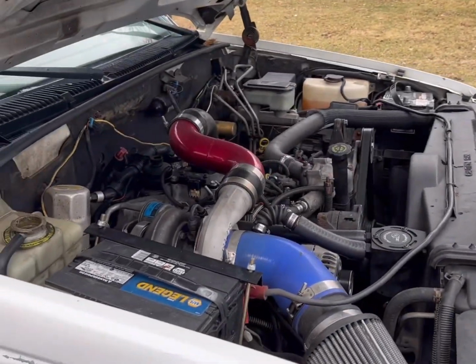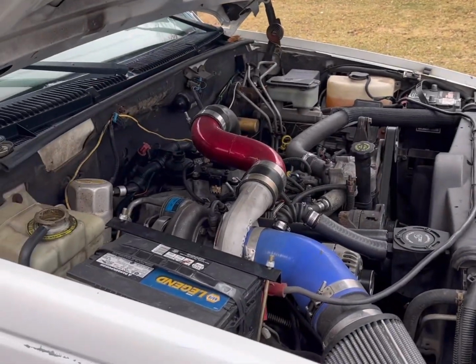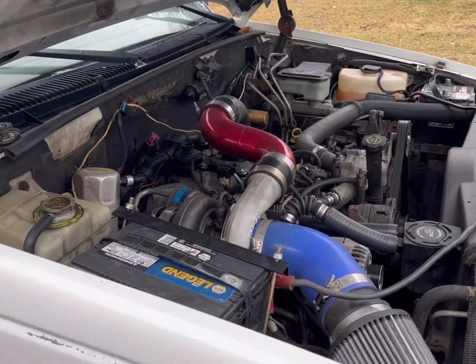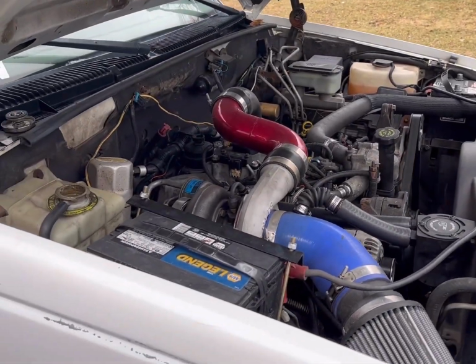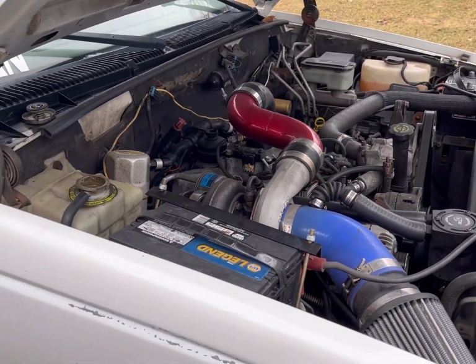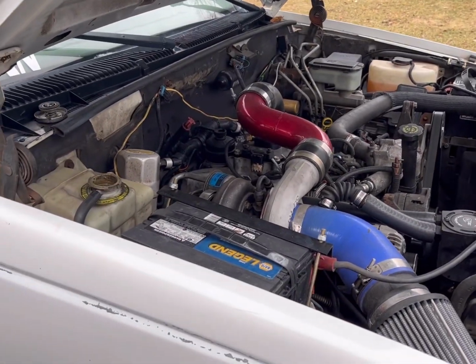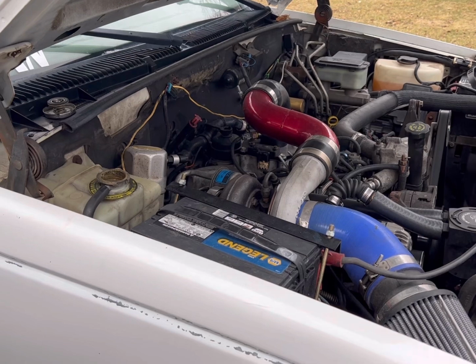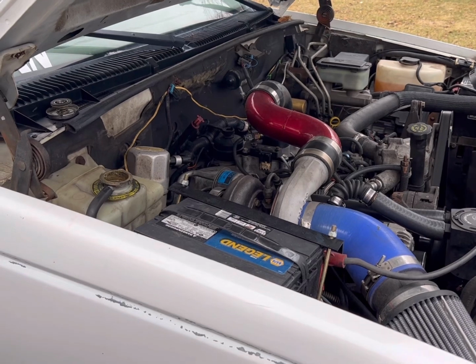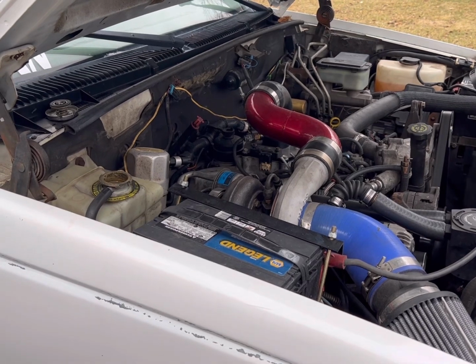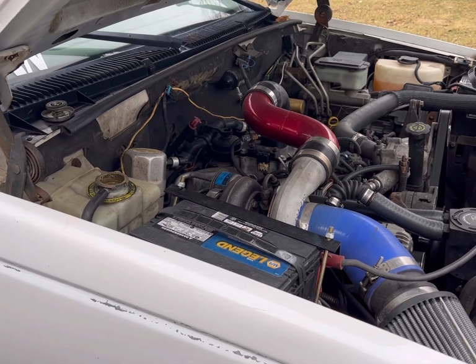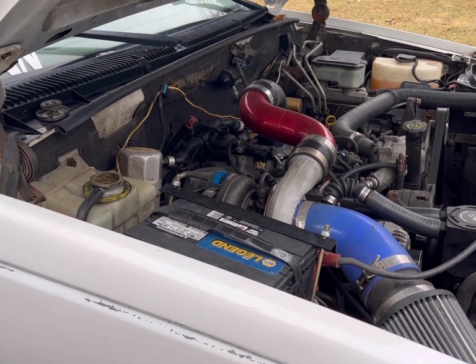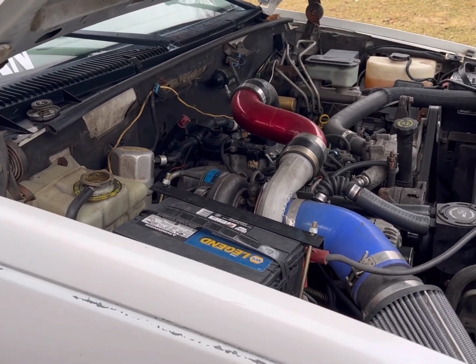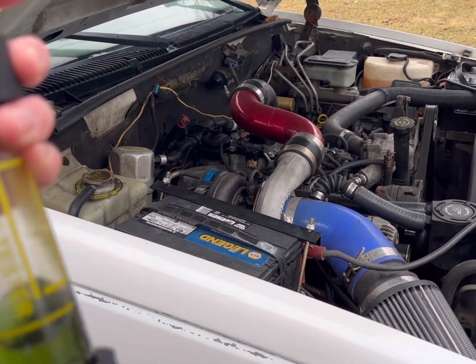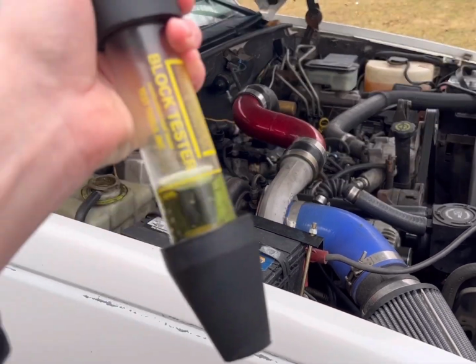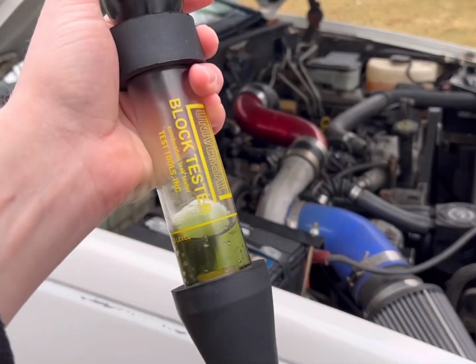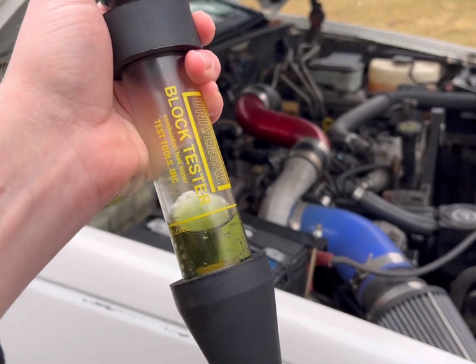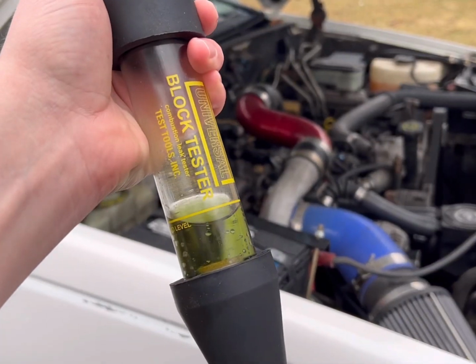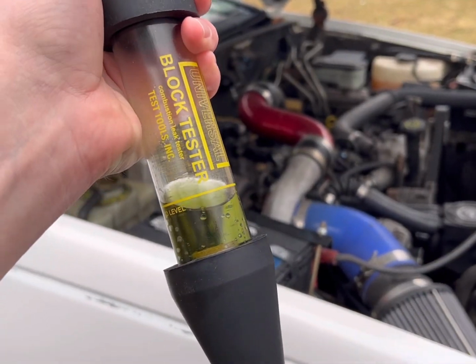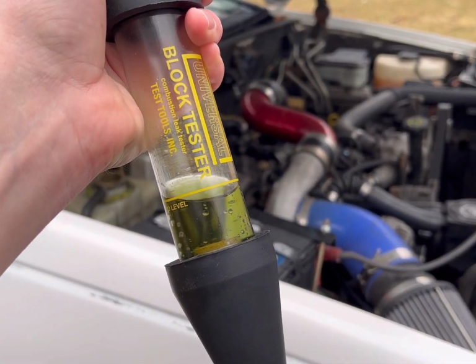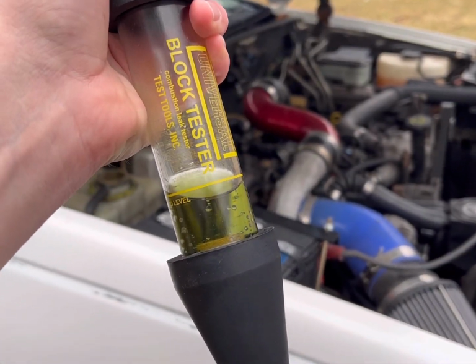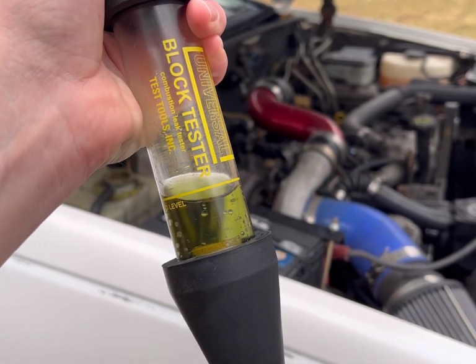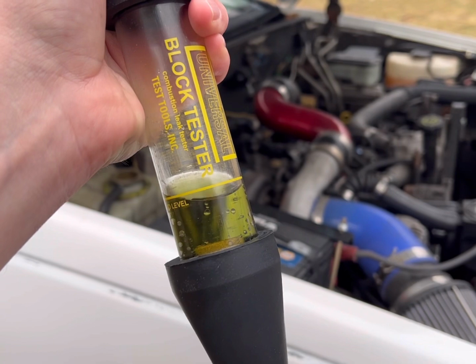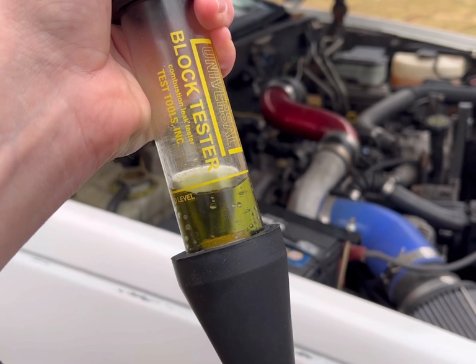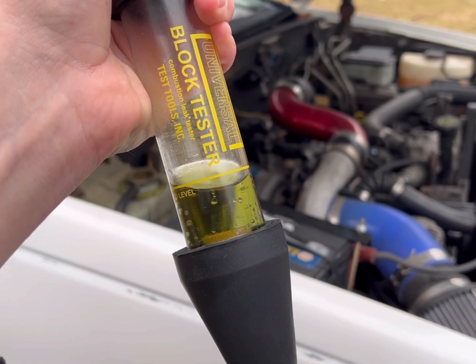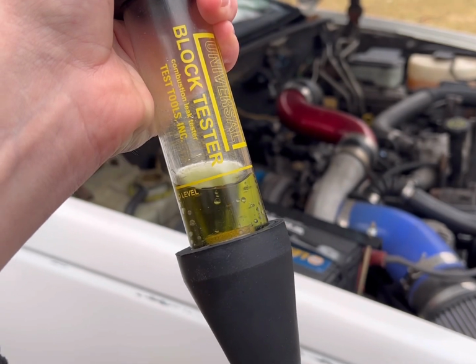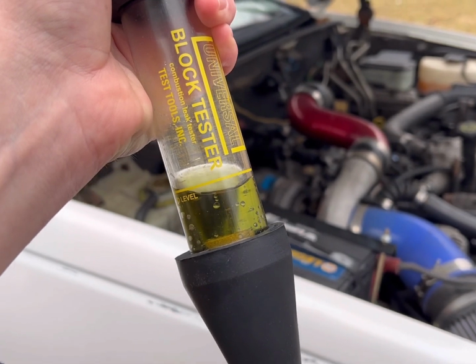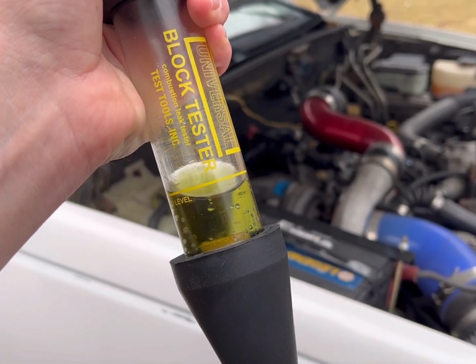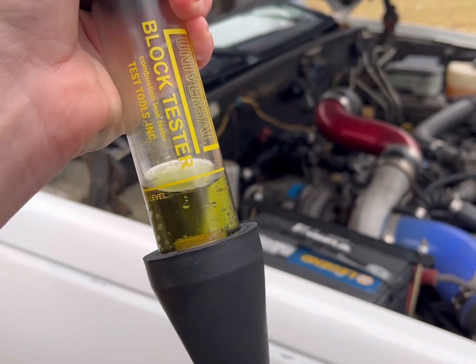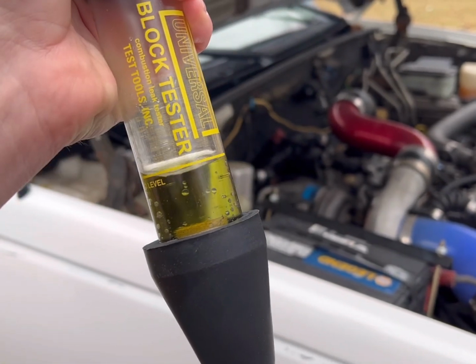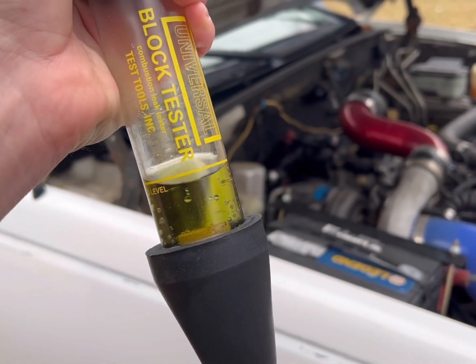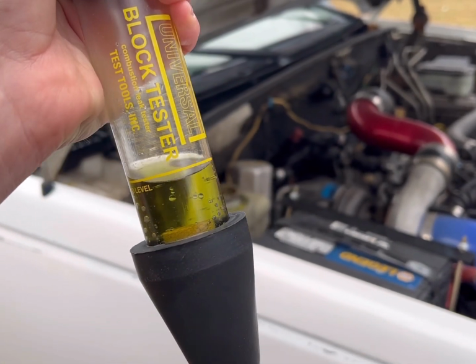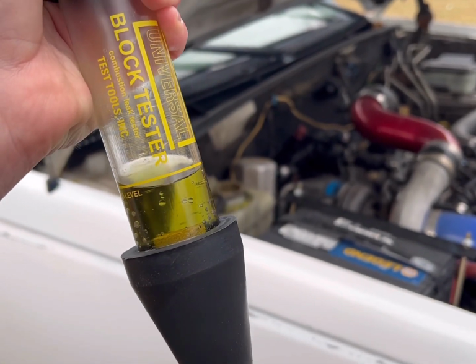I'll probably take it for a drive, warm it up real good, and try it again later. But now we know how to use the leak-down tester. And you can see here that the fluid has turned green with the exhaust gases in it. Thanks, guys.